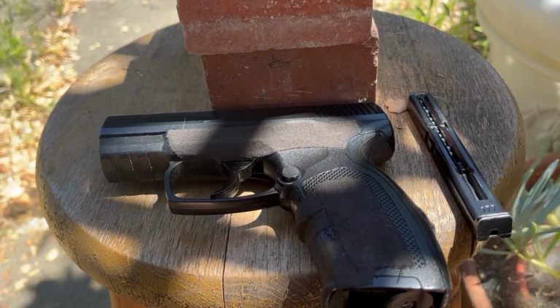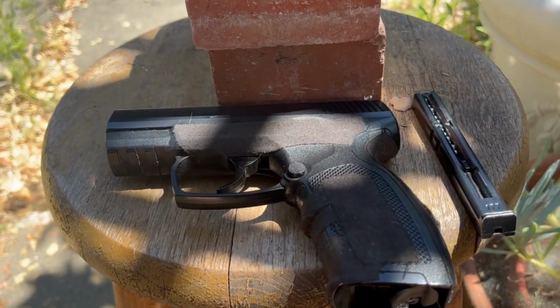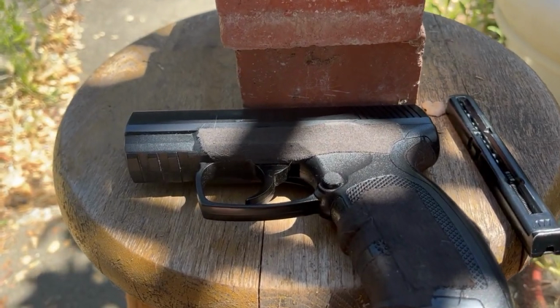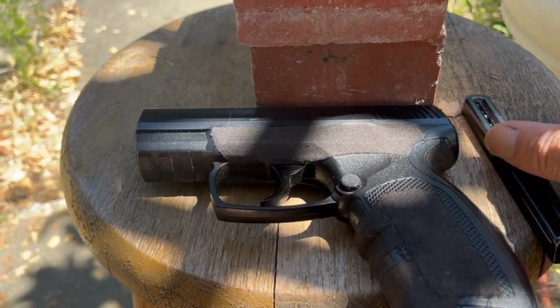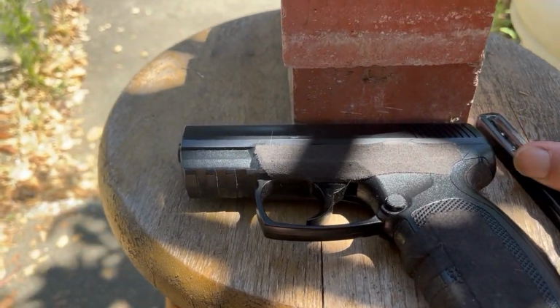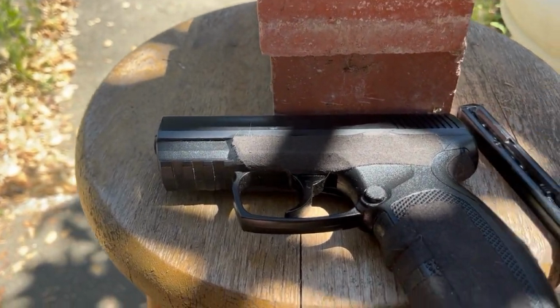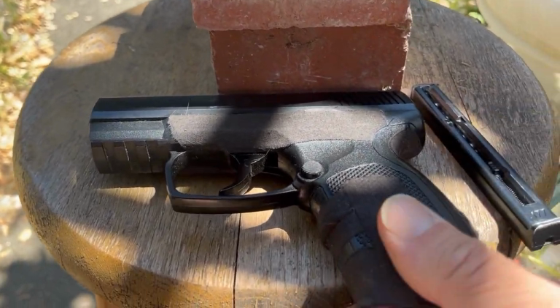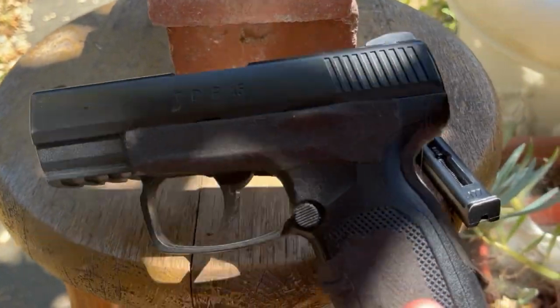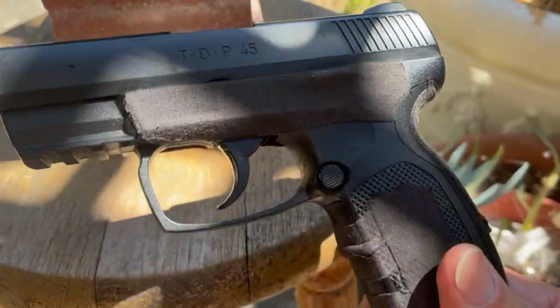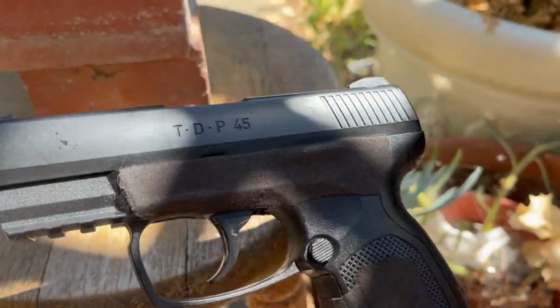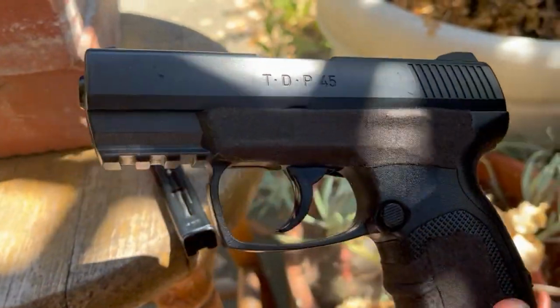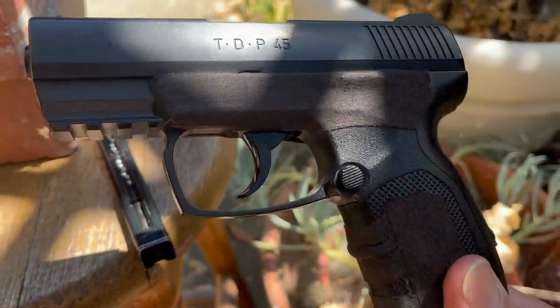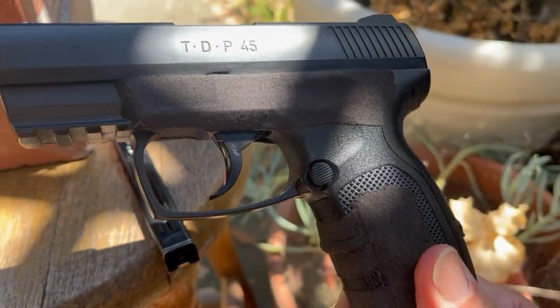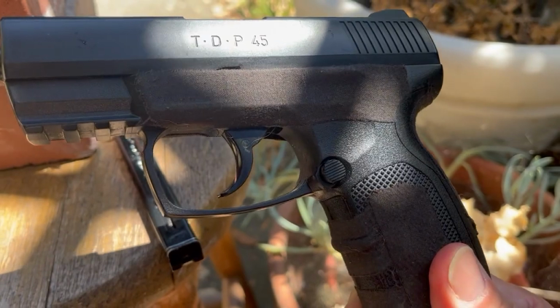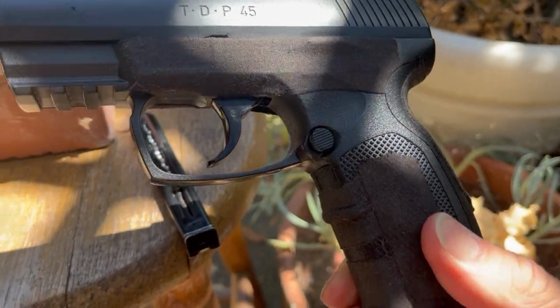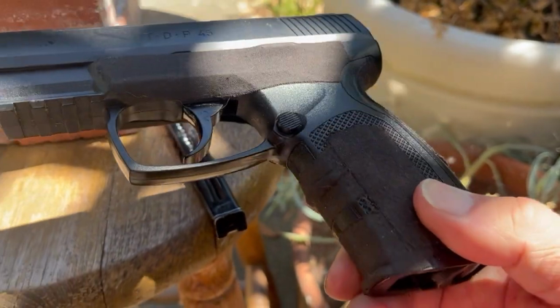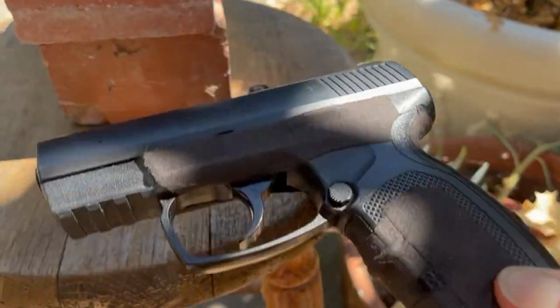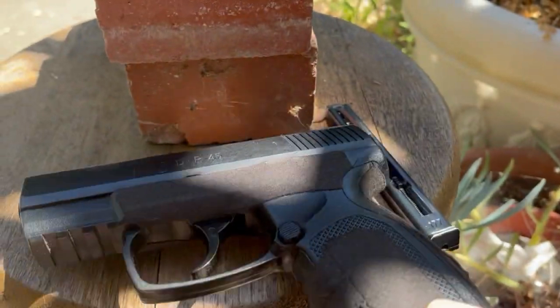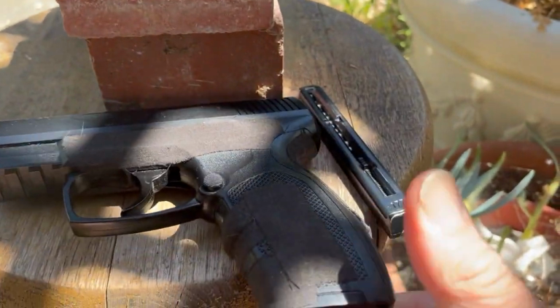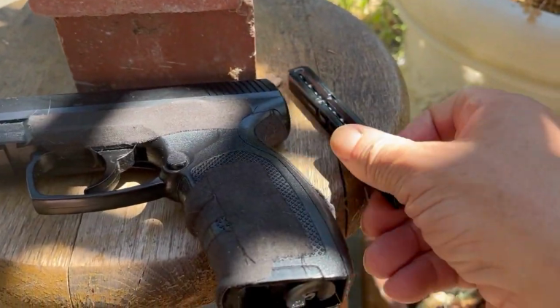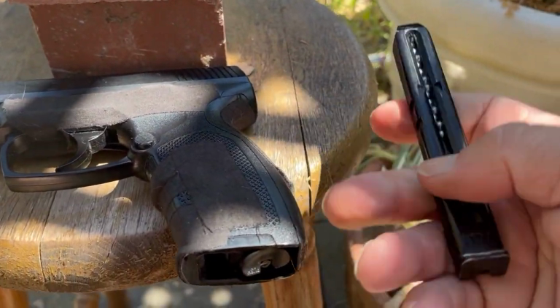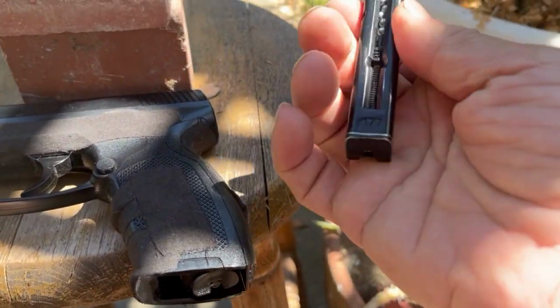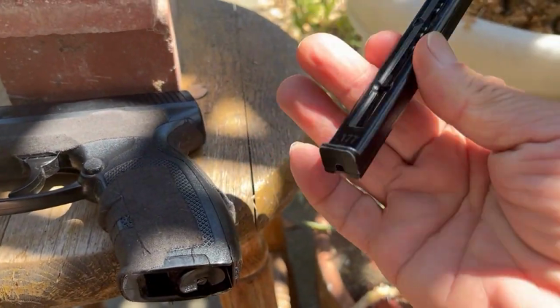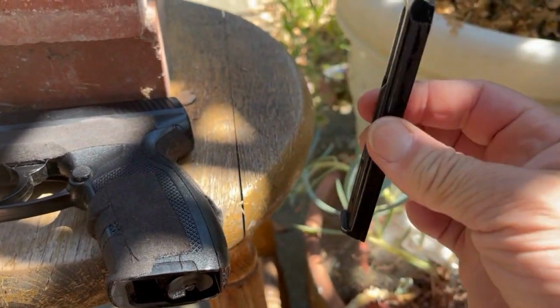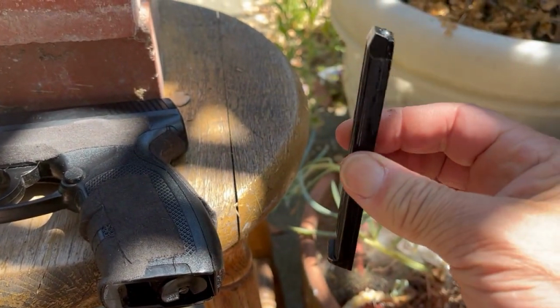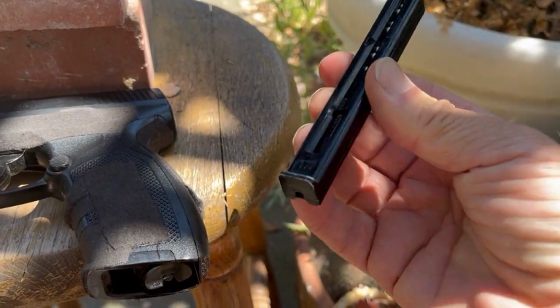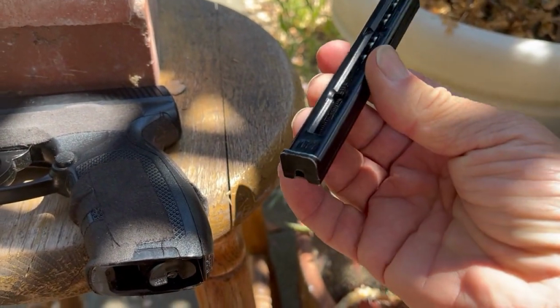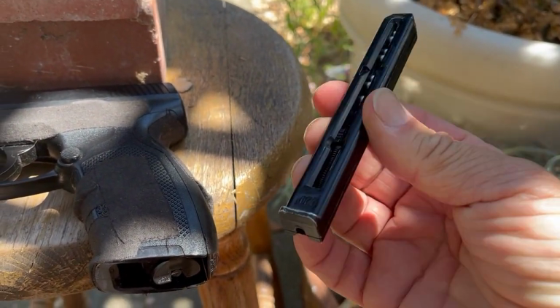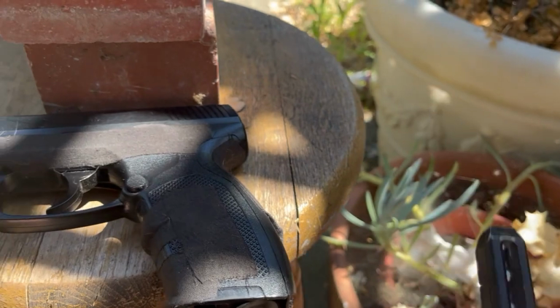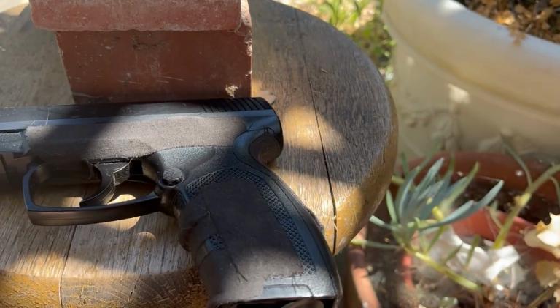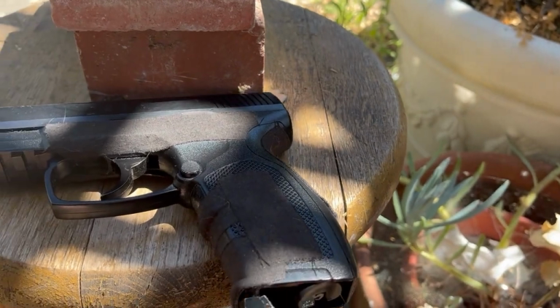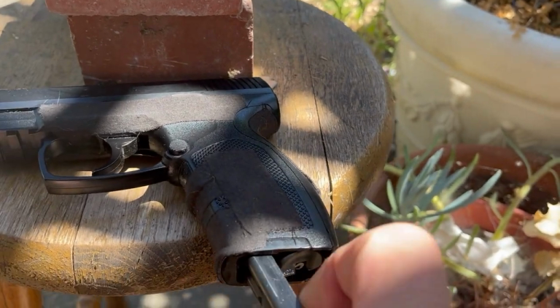My TDP 45 by Umarex. It's a very affordable BB gun. It takes these kind of magazines — they're metal. They fall right out. It's nice.